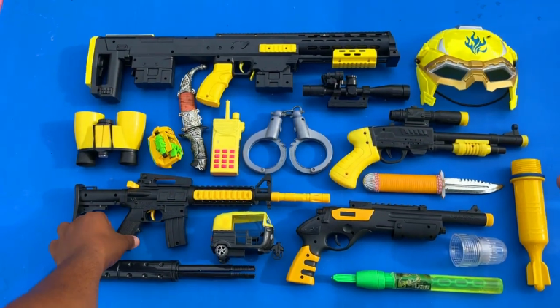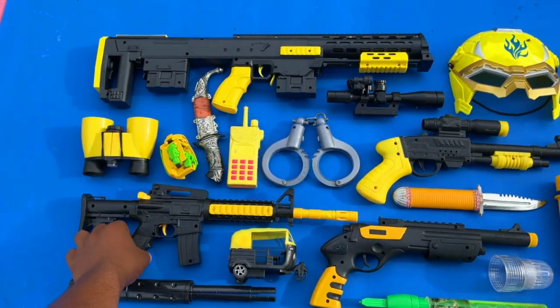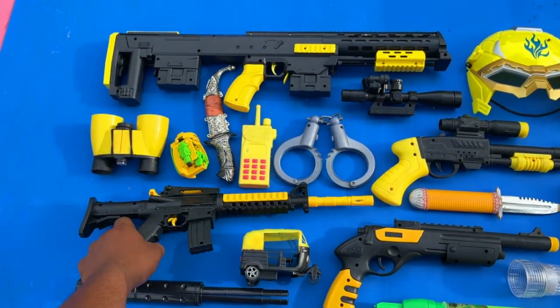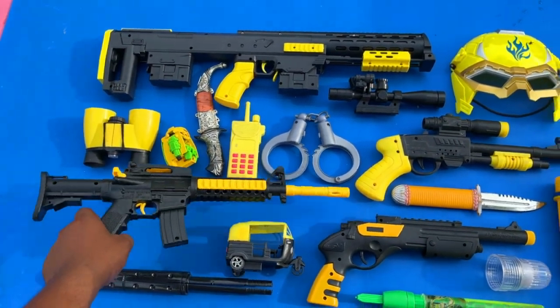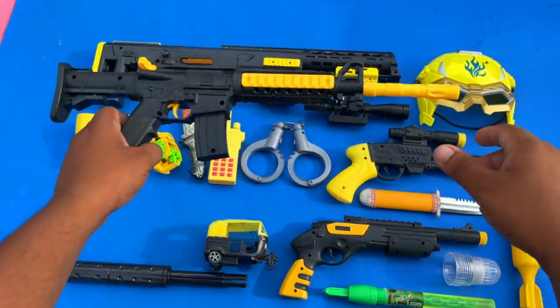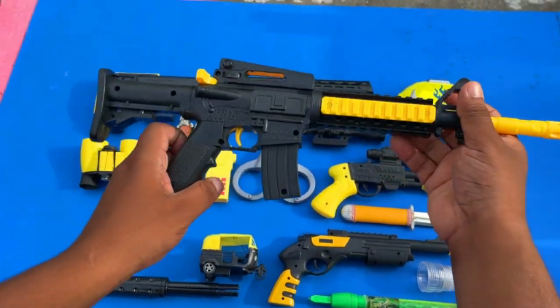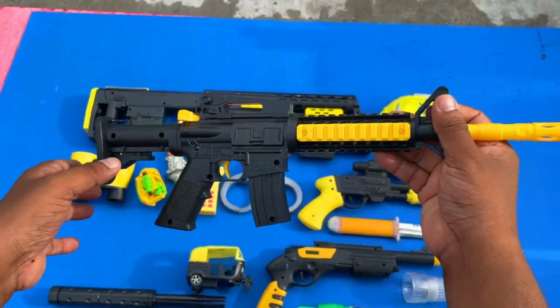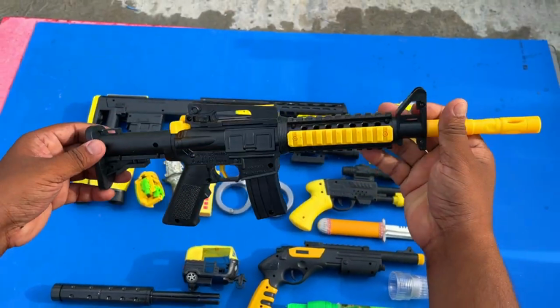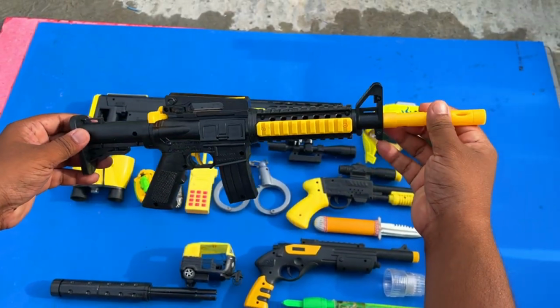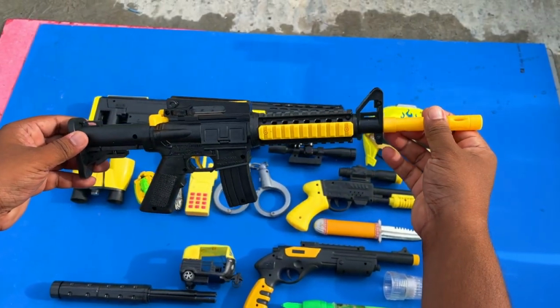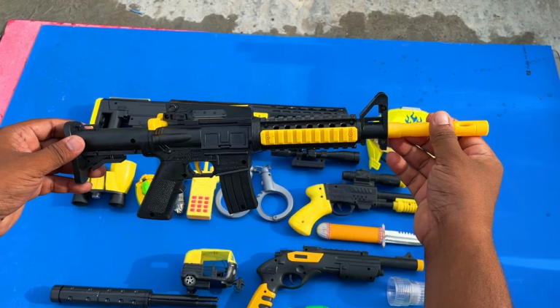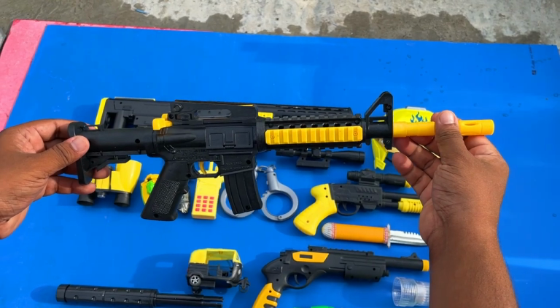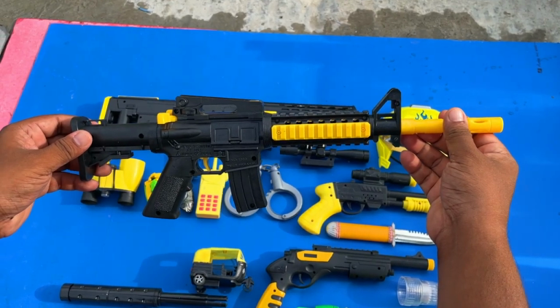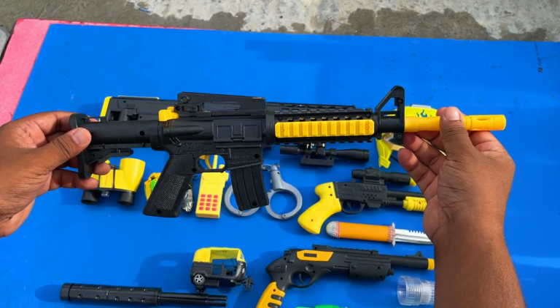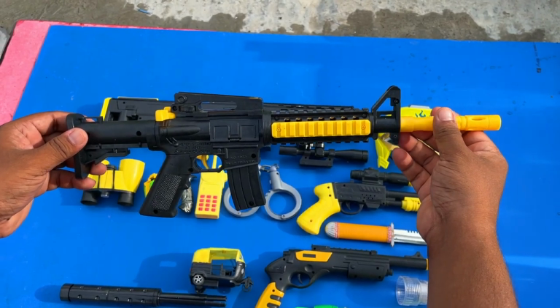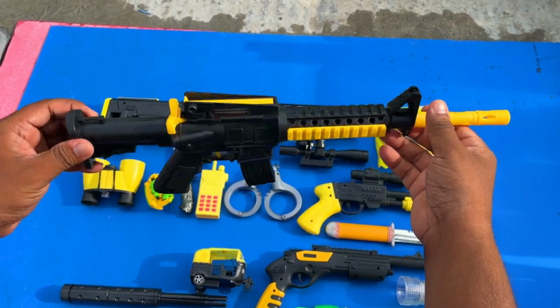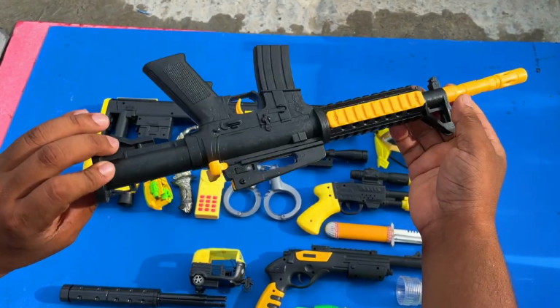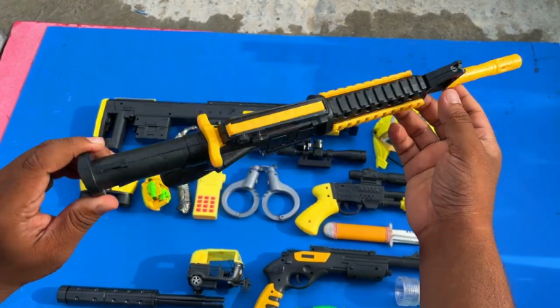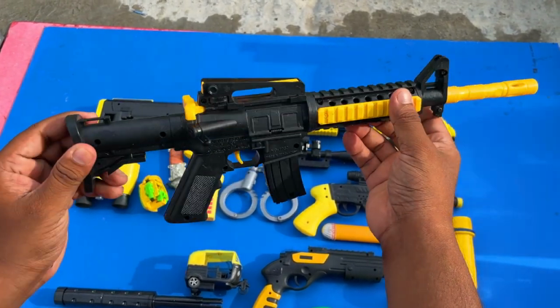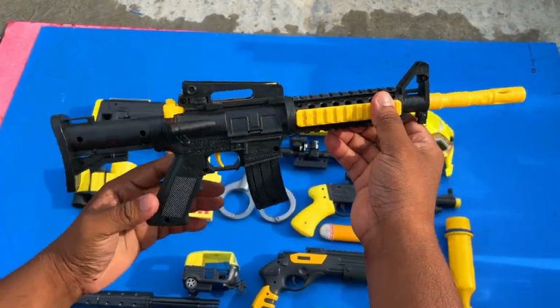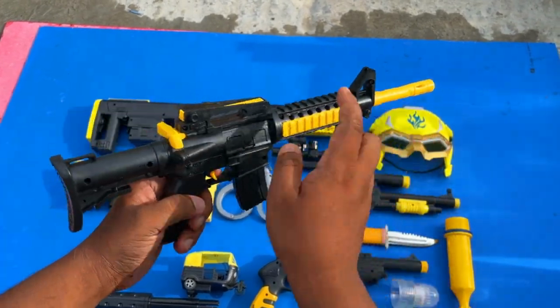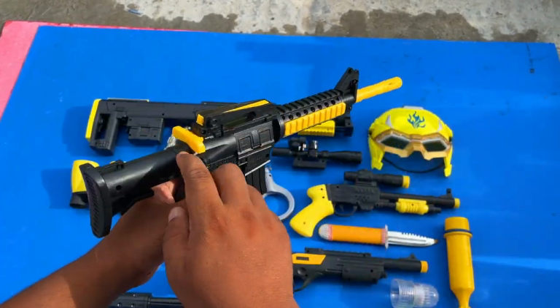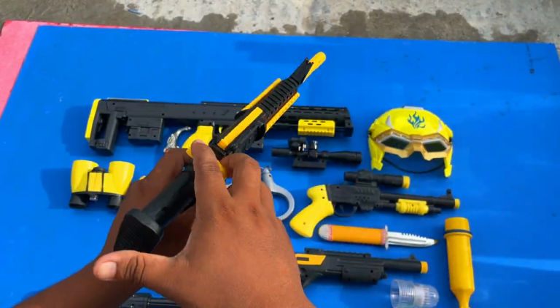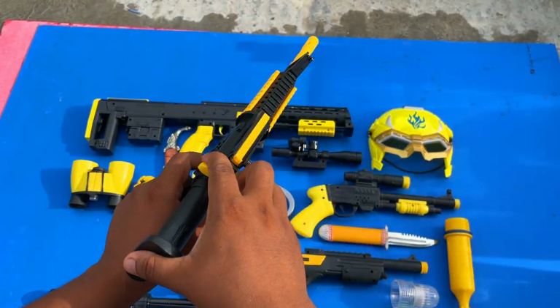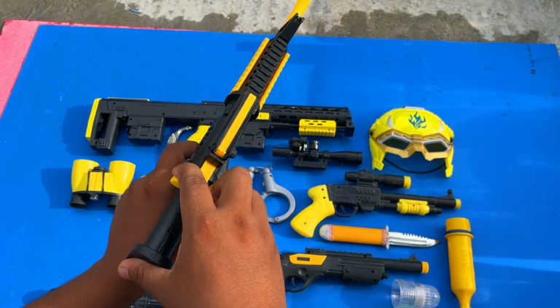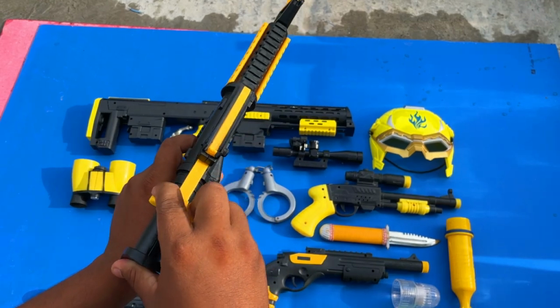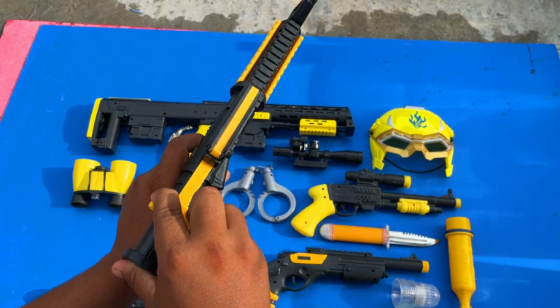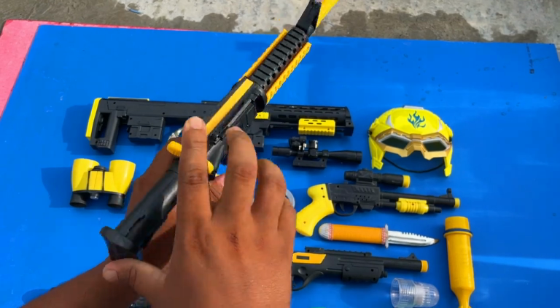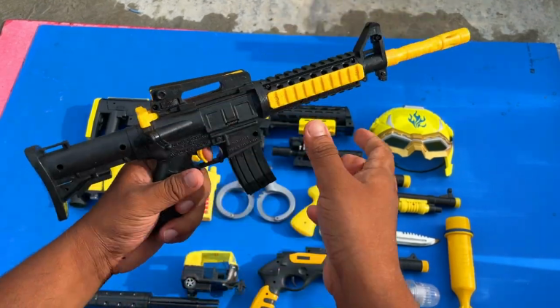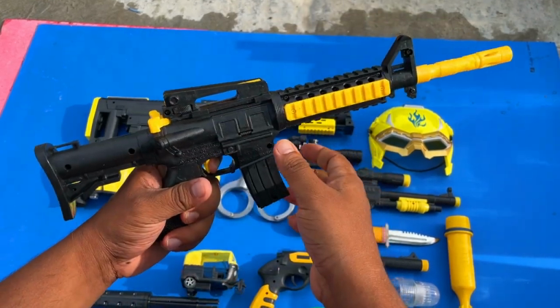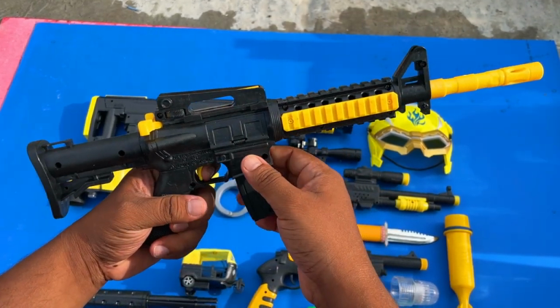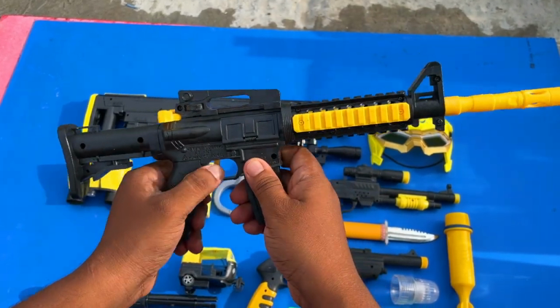80 M4A1 assault rifle. Beautiful. It's a rejected loader — as you can load it, then shoot it. It's a trigger.